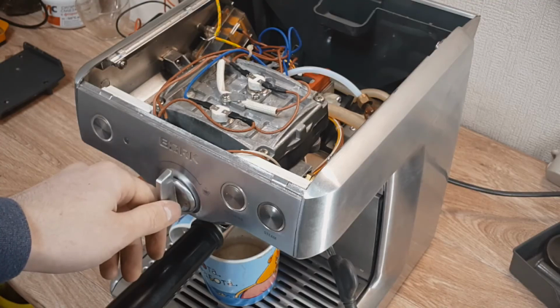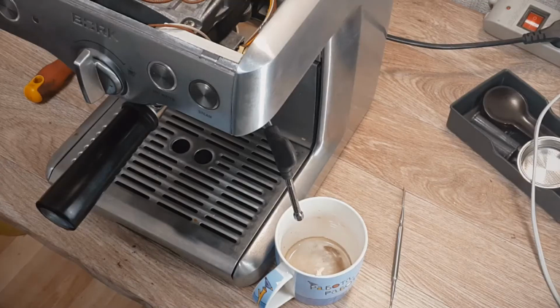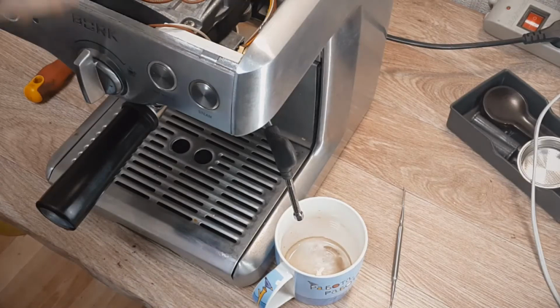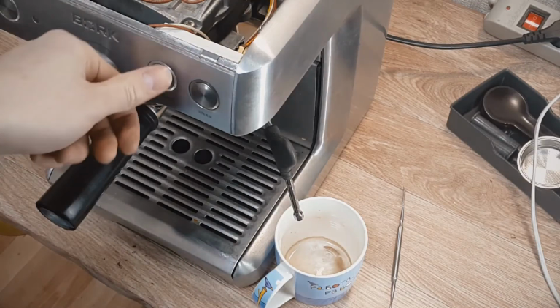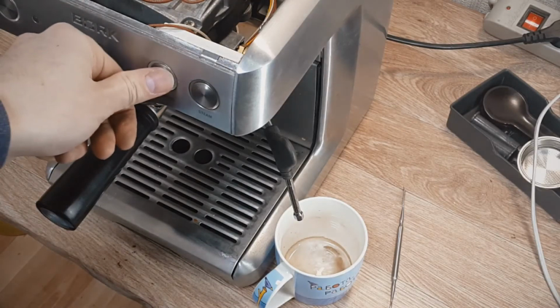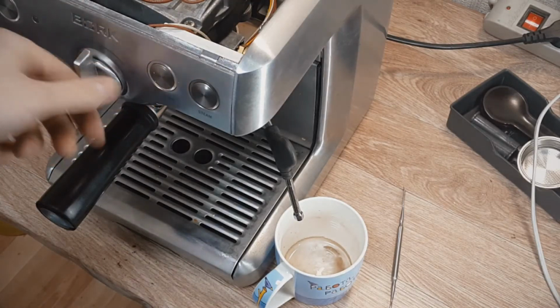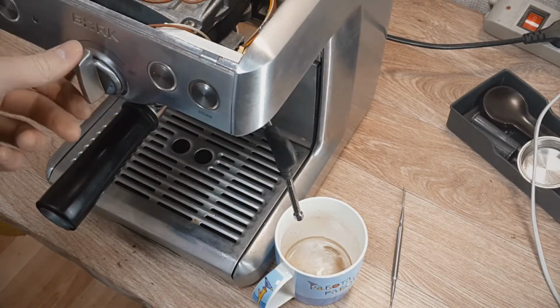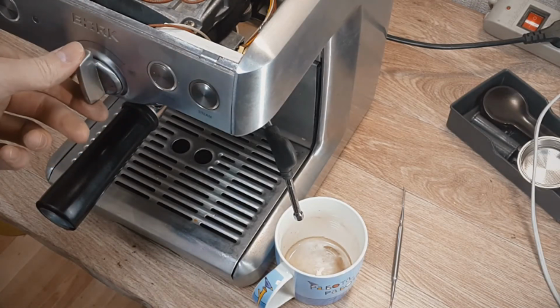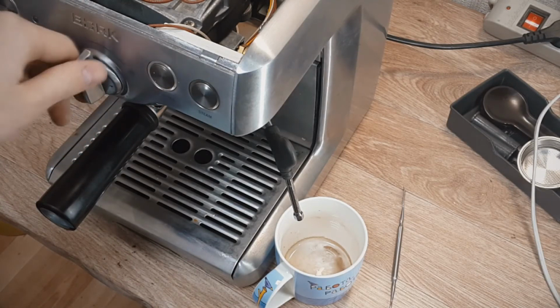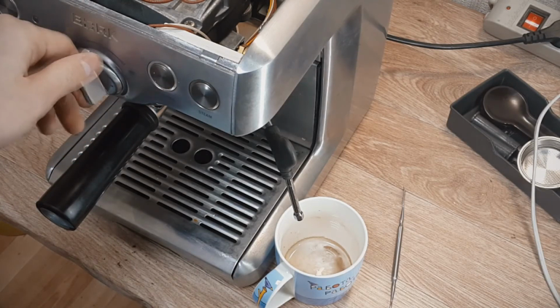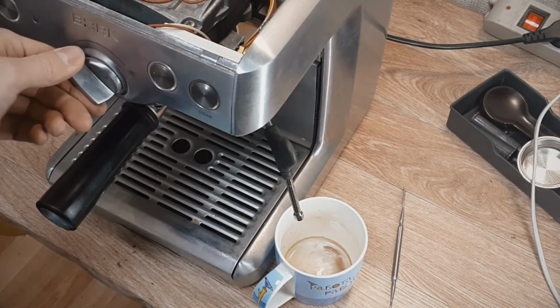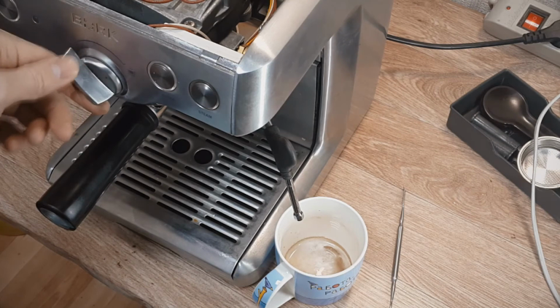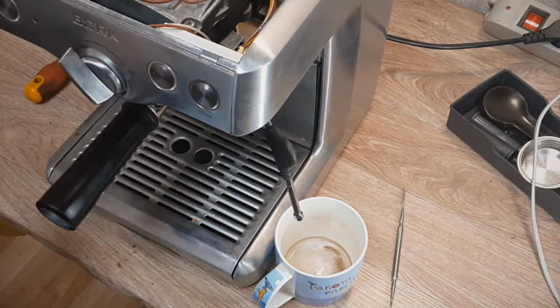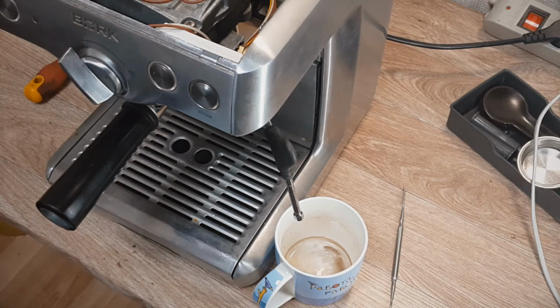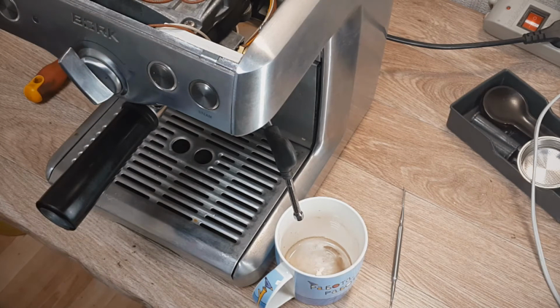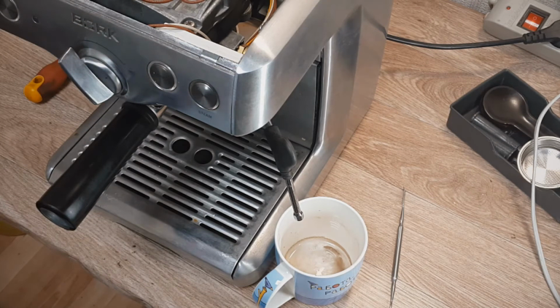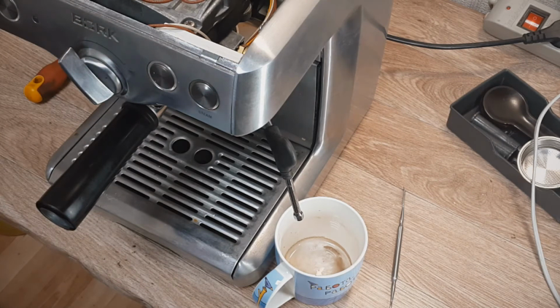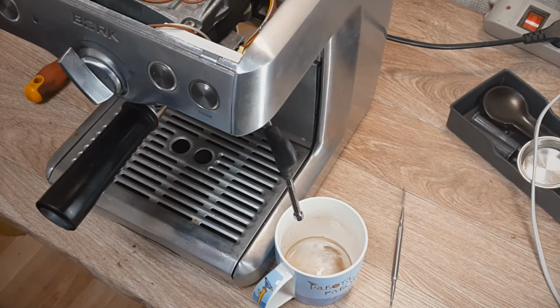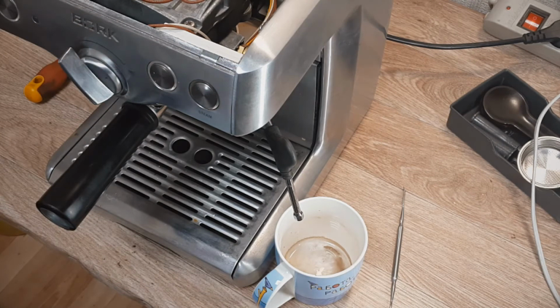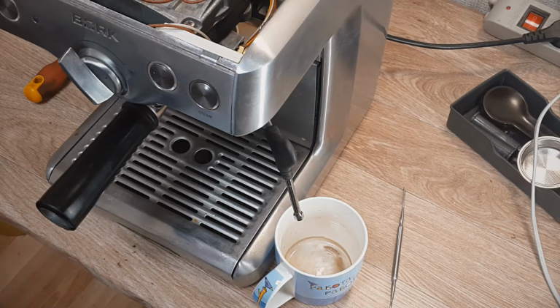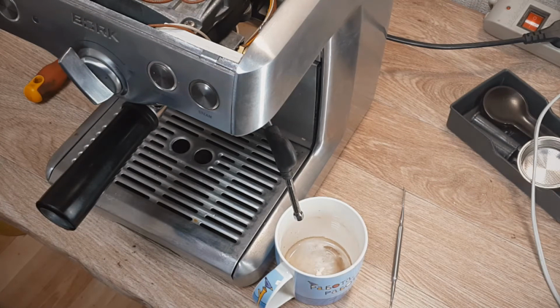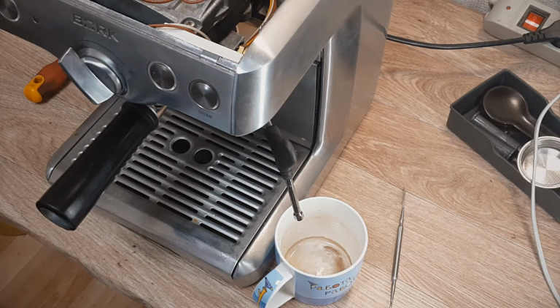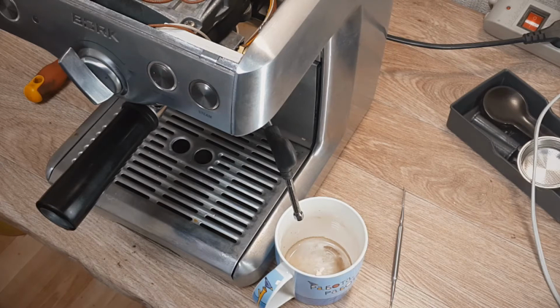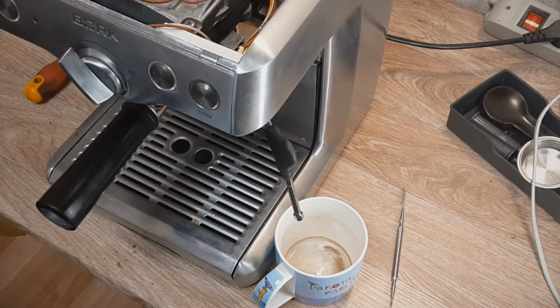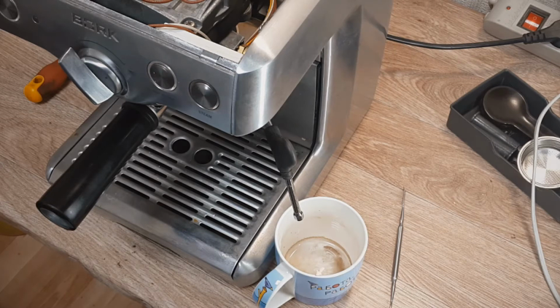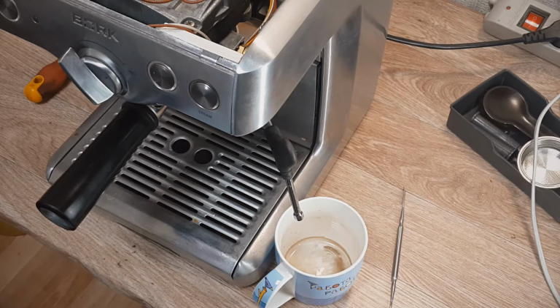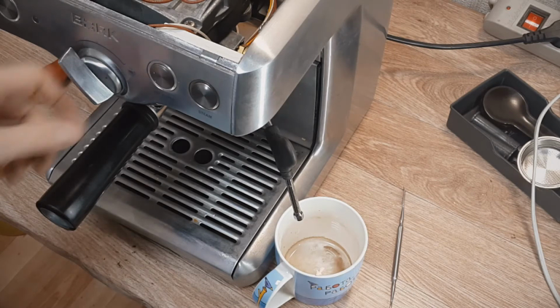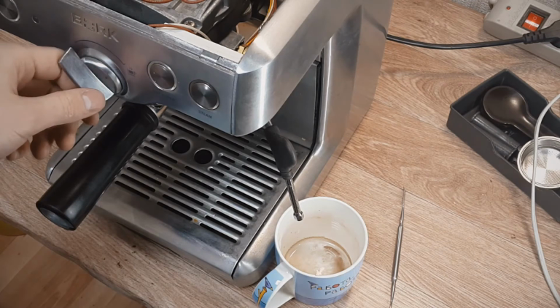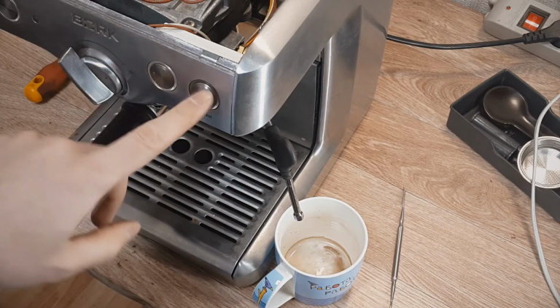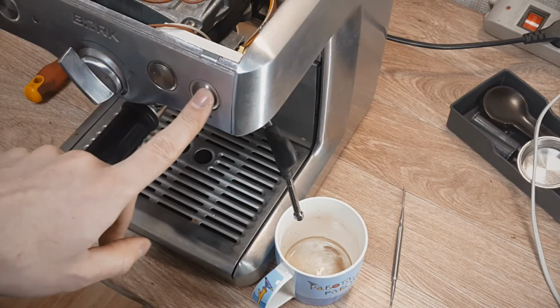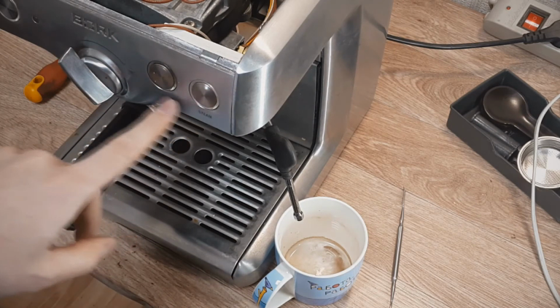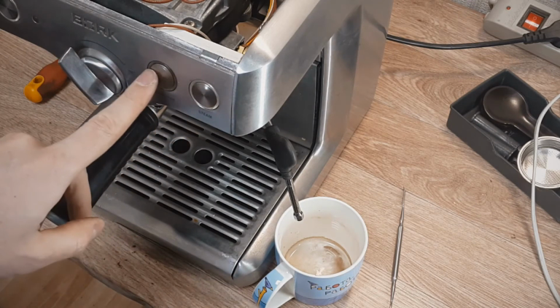Let's try to turn on the hot water function. And what is happening? As you can see, nothing is happening, and the red light is blinking again.